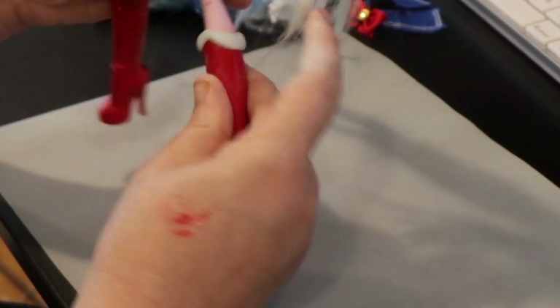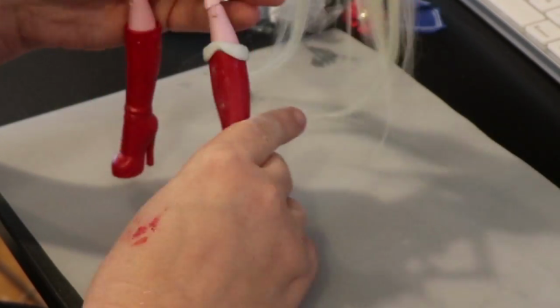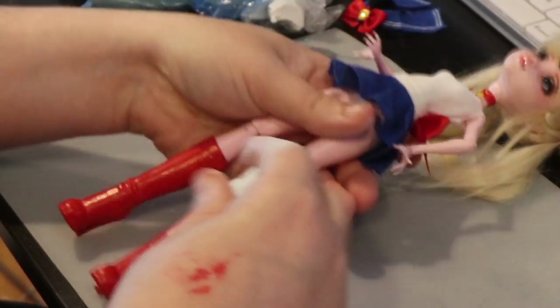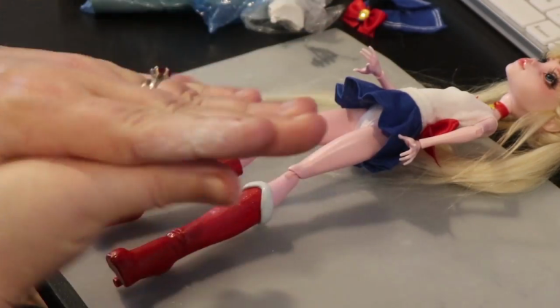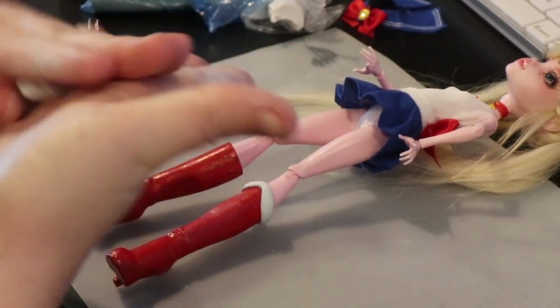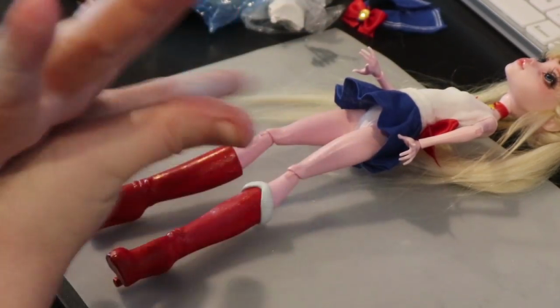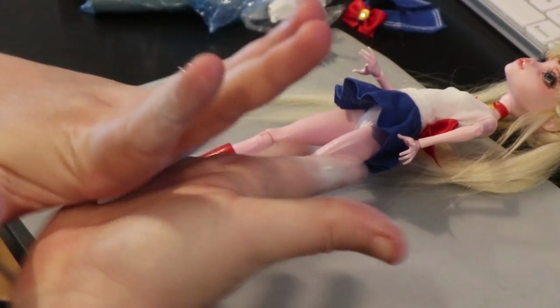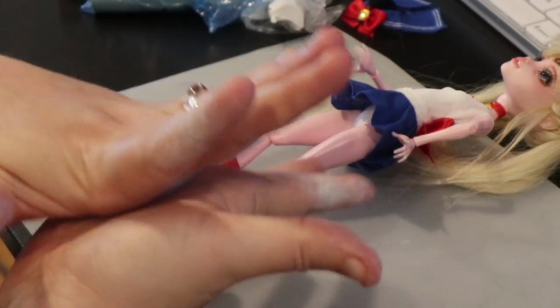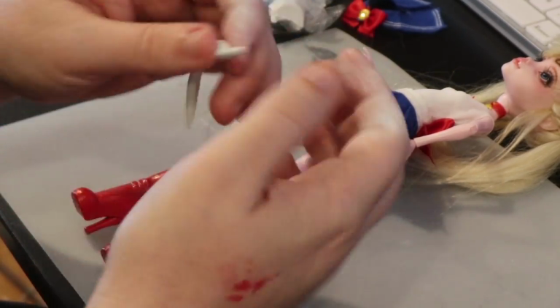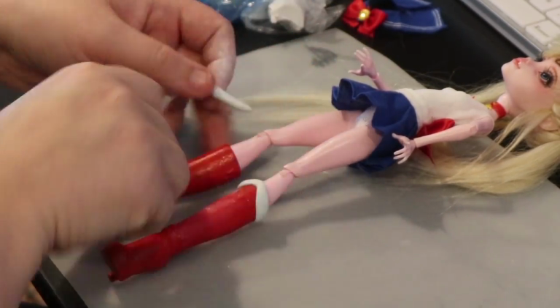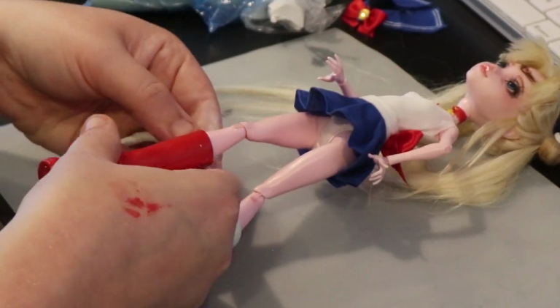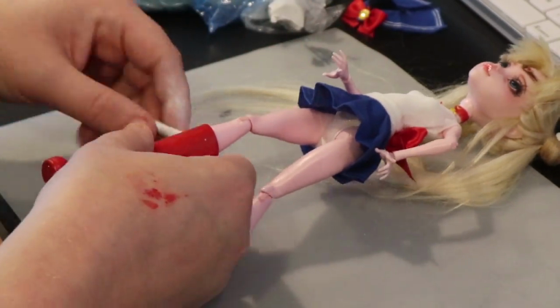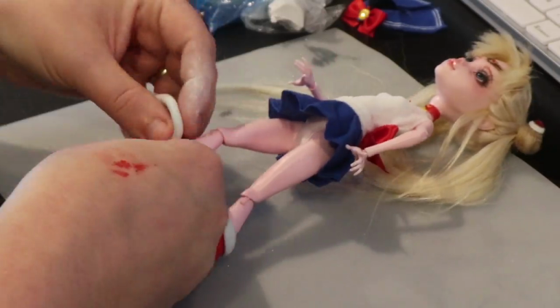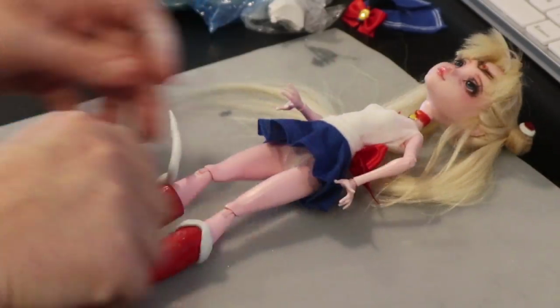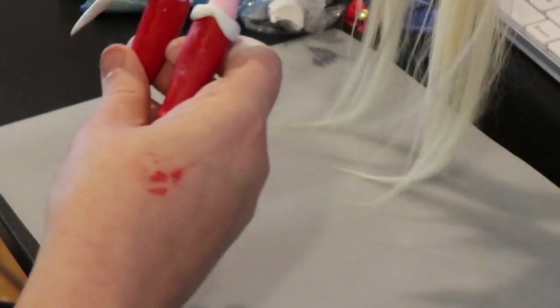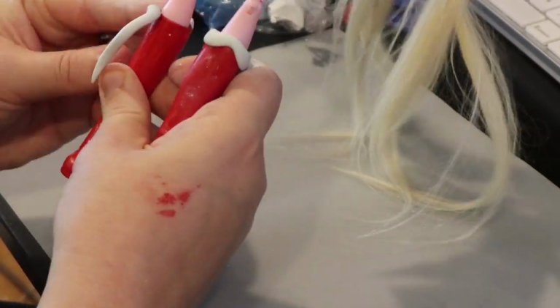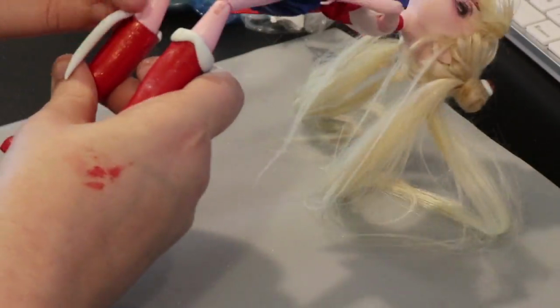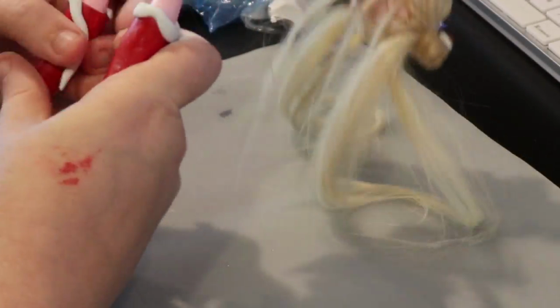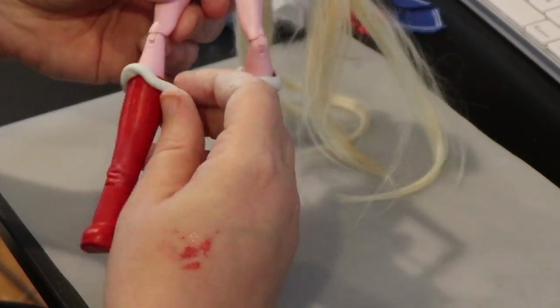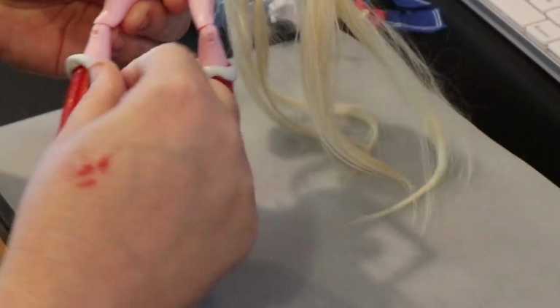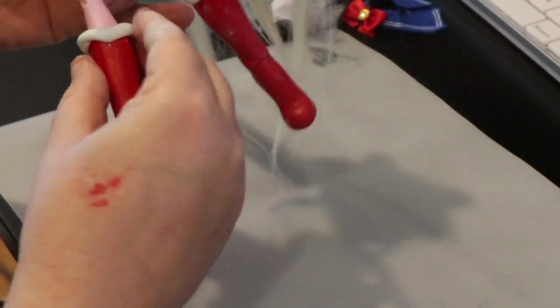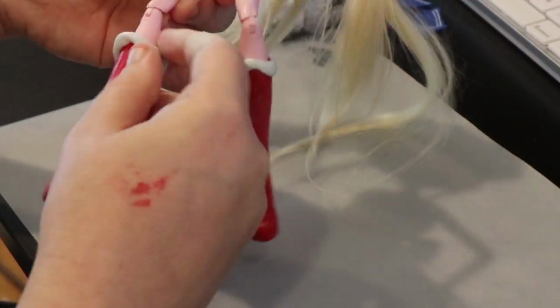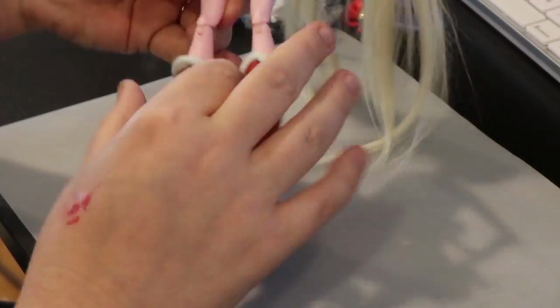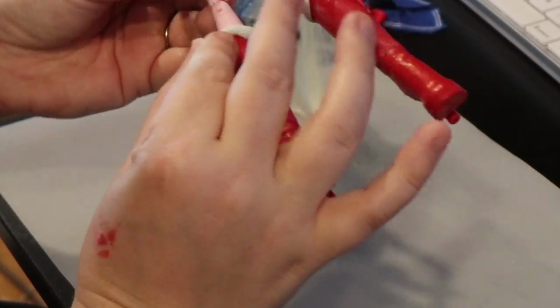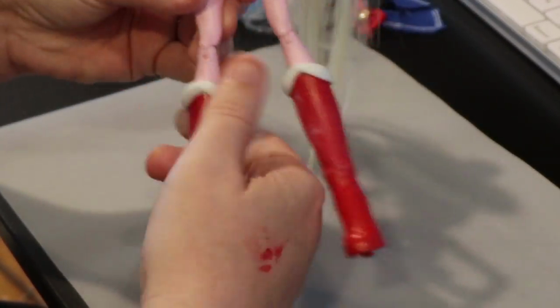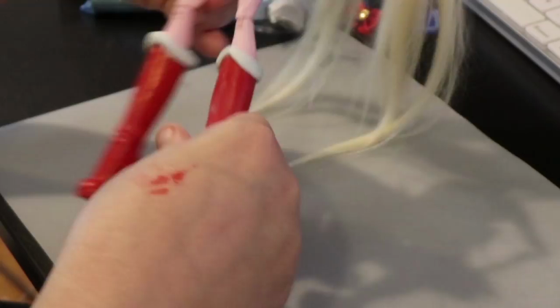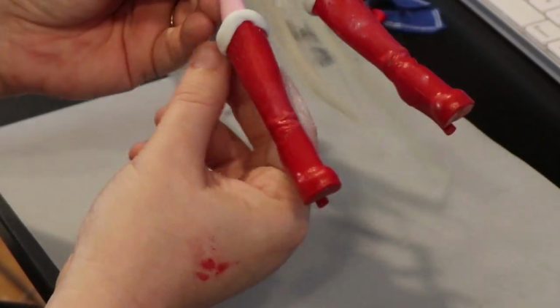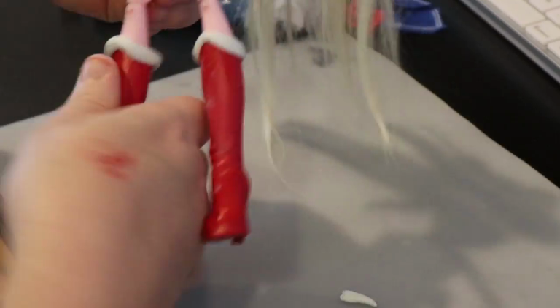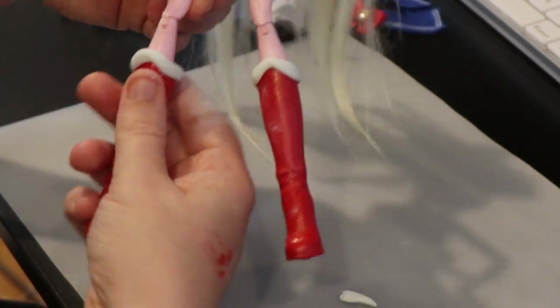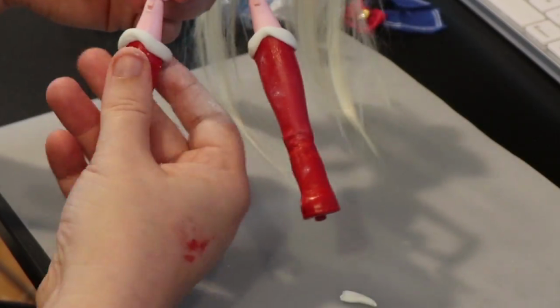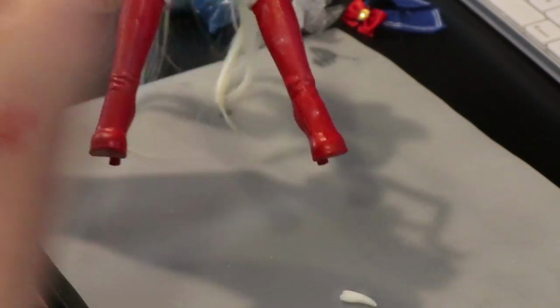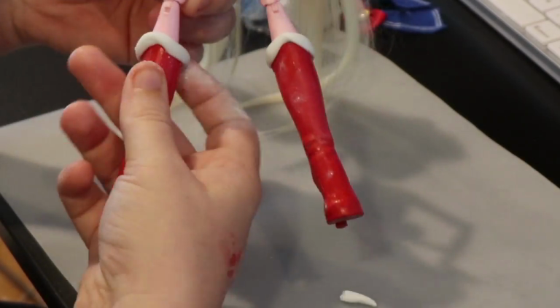After that, it's time for her boots! This part was pretty simple. I just add clay around the edges, and once that dries, I cut the shape I want with an exacto knife. After that, I file it down until it's smooth.